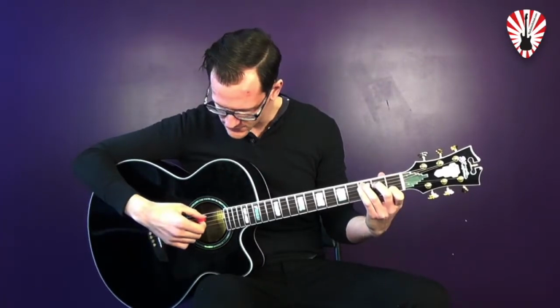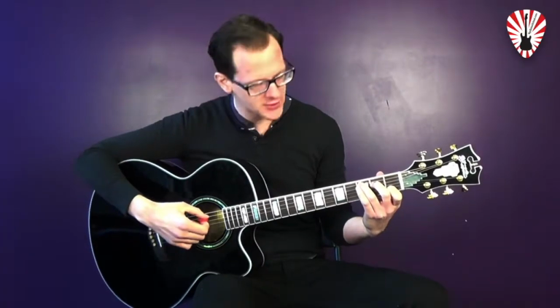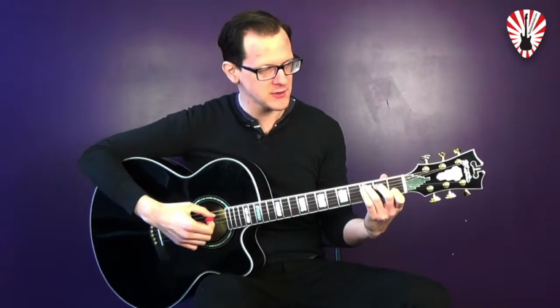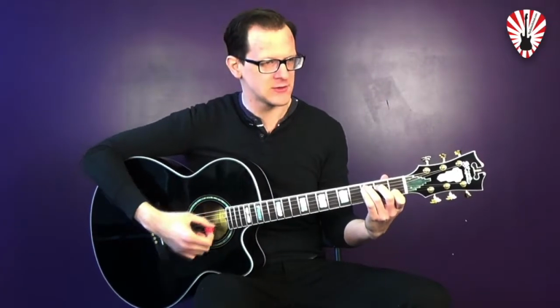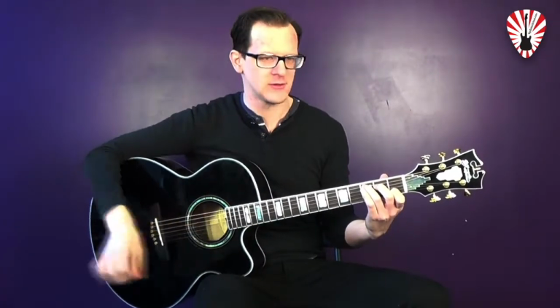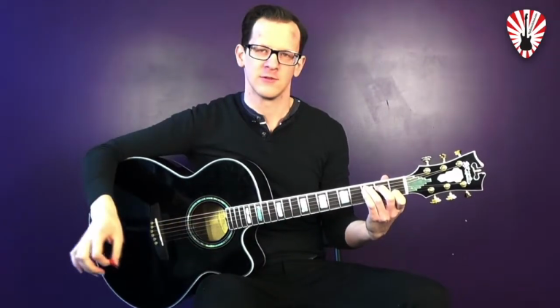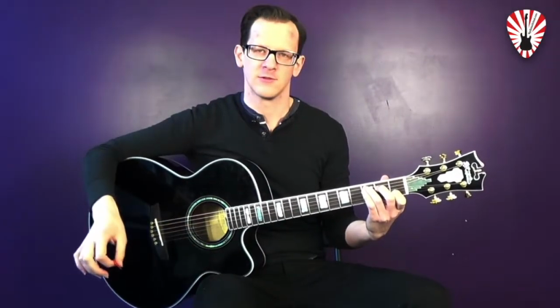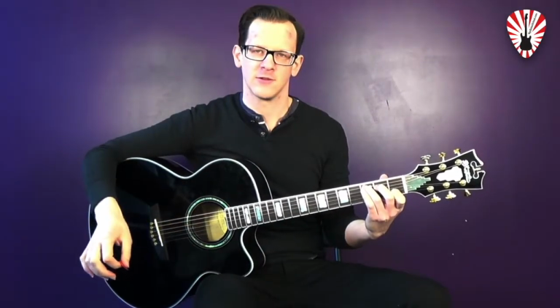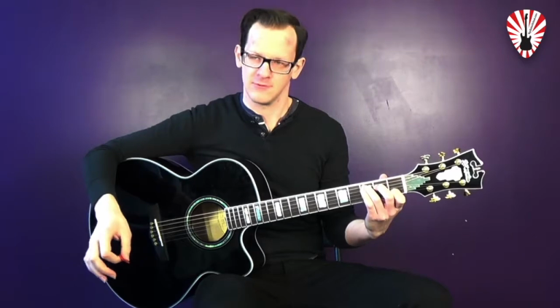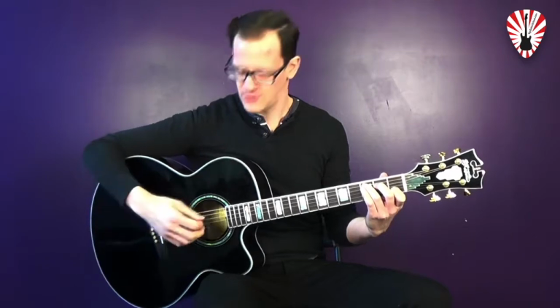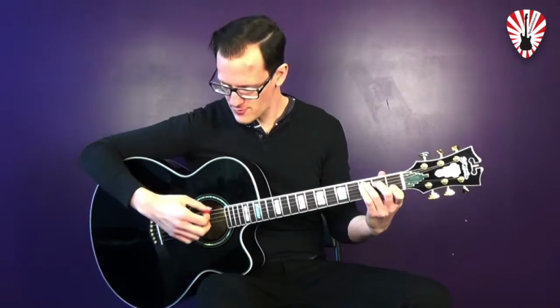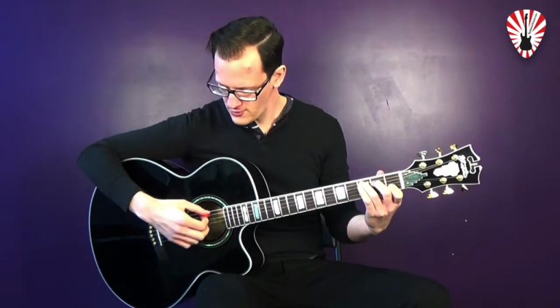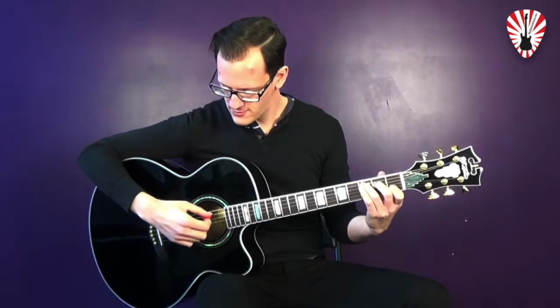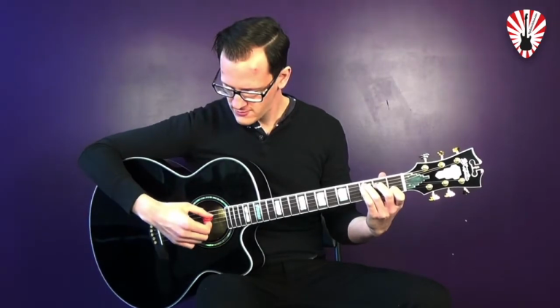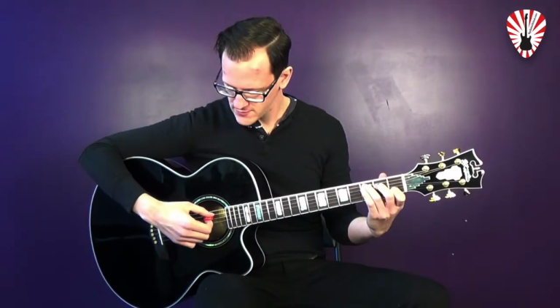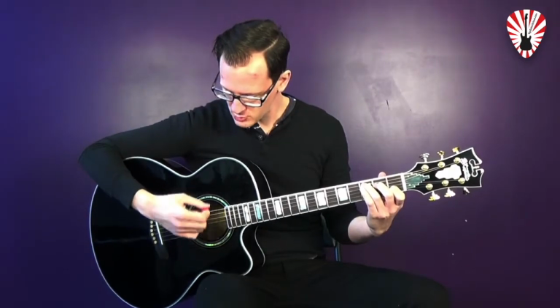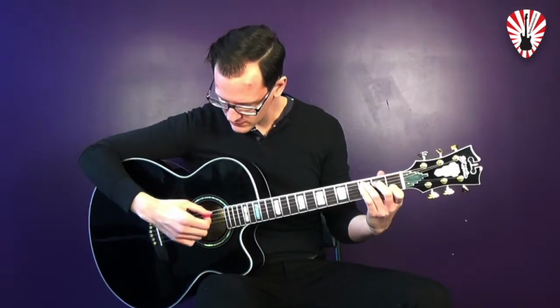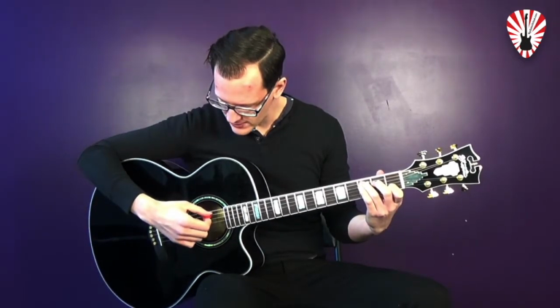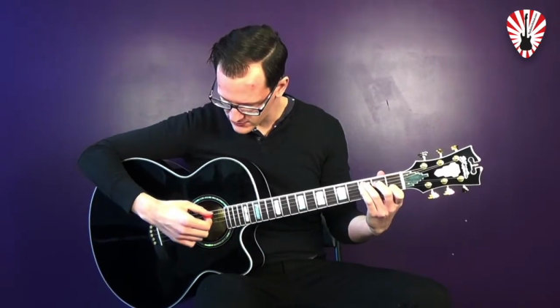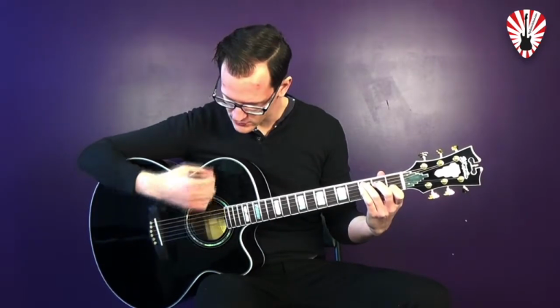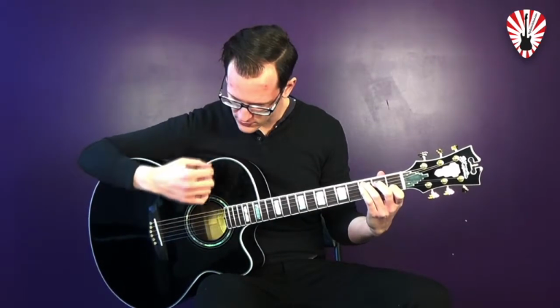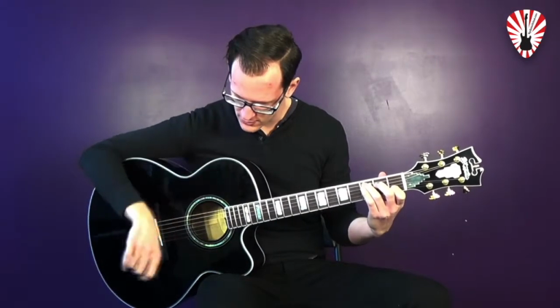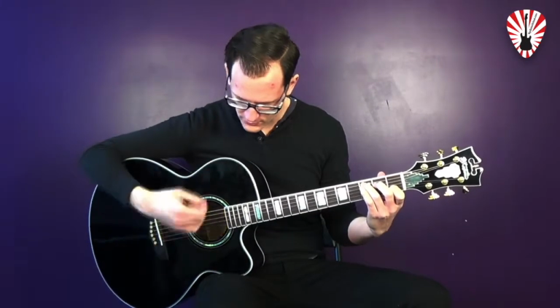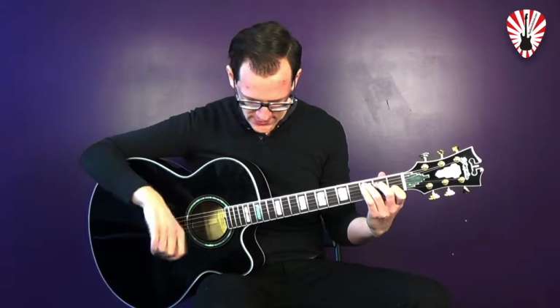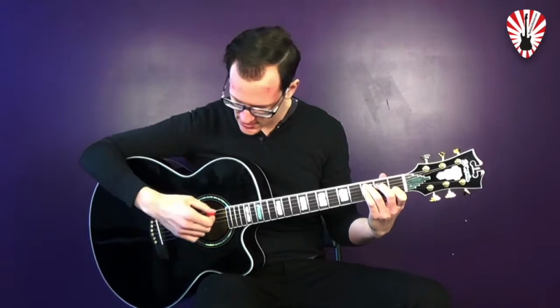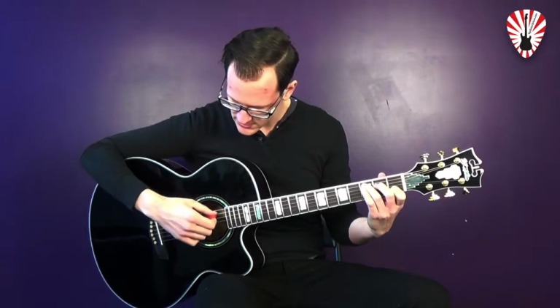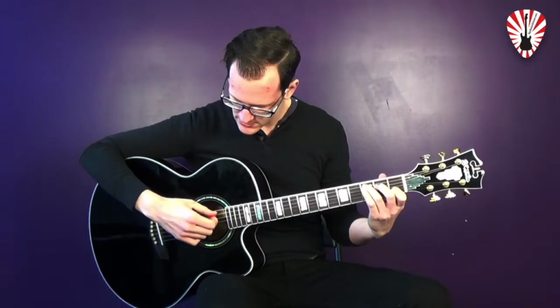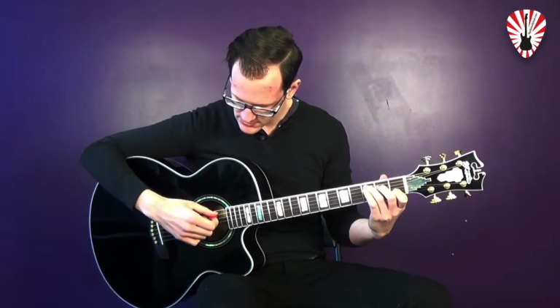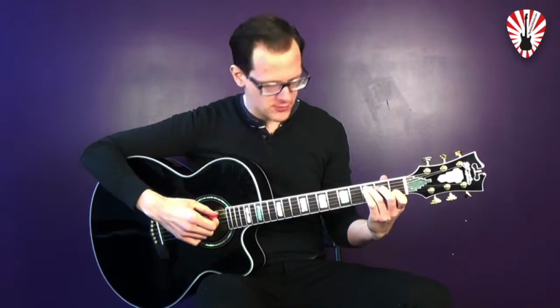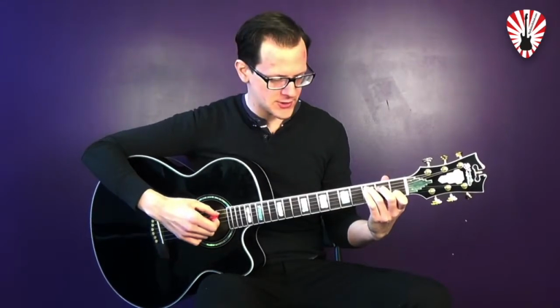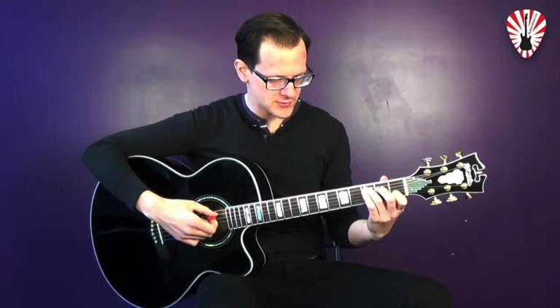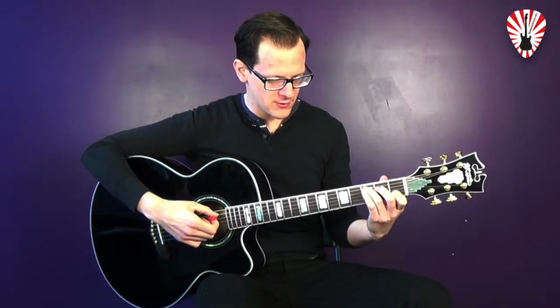Let's see how it sounds. Try one more — so you have to pick string five, and then just move the whole arm, wrist and hand, all the way down towards the floor.